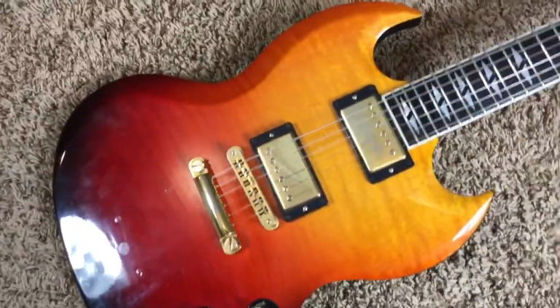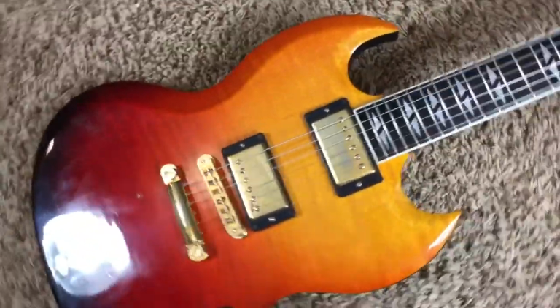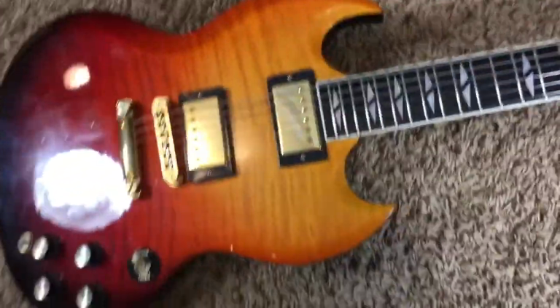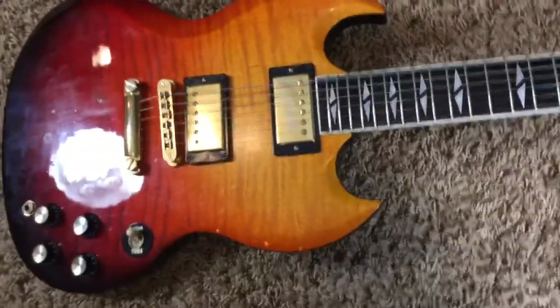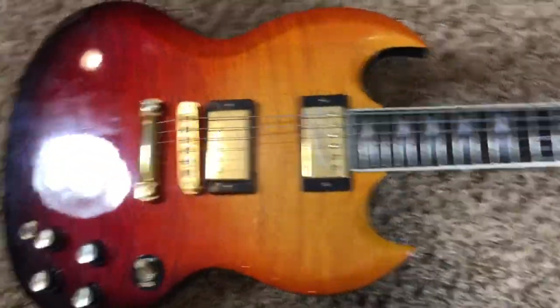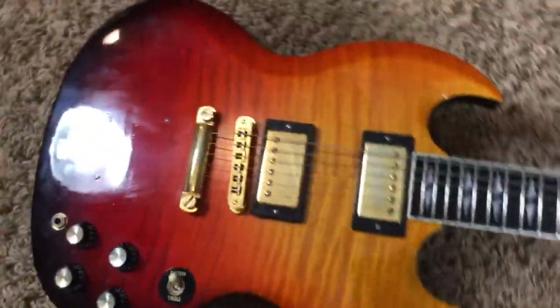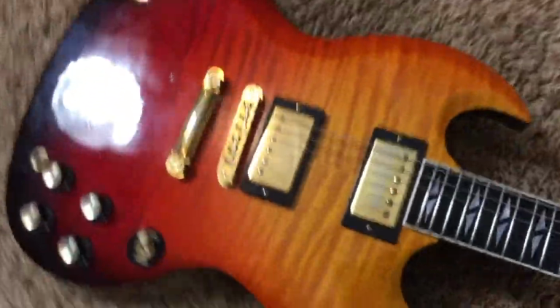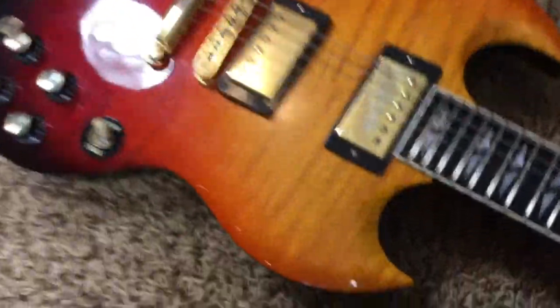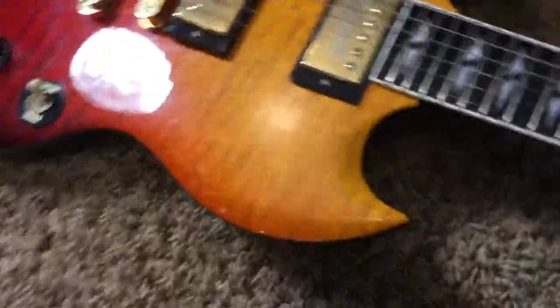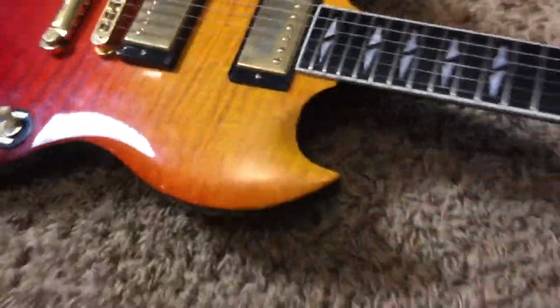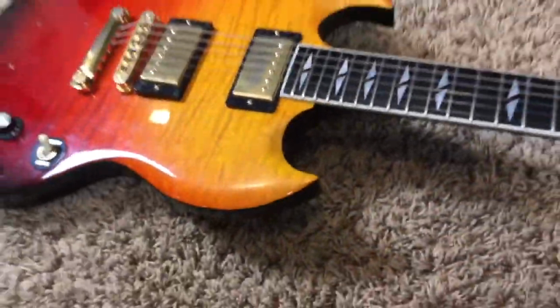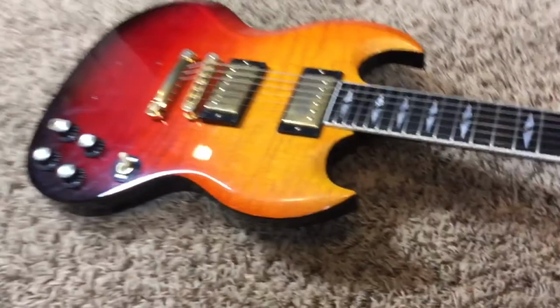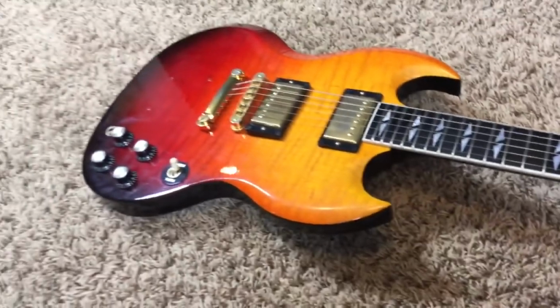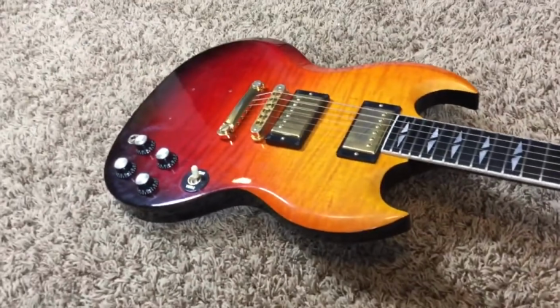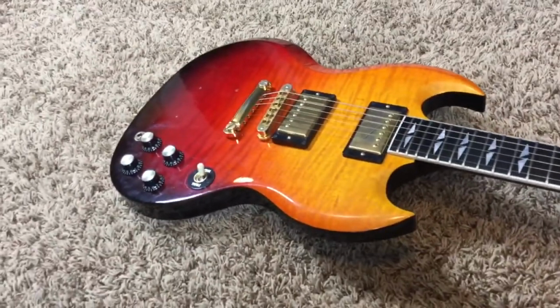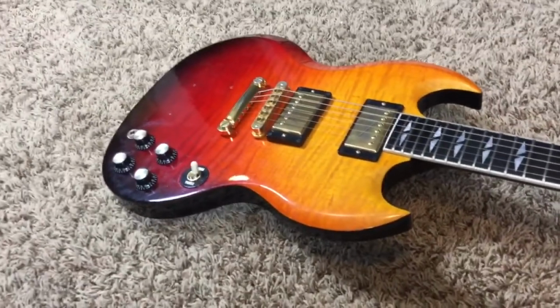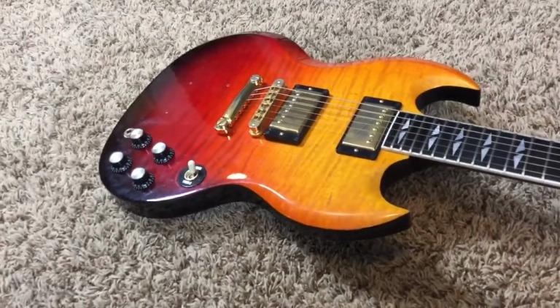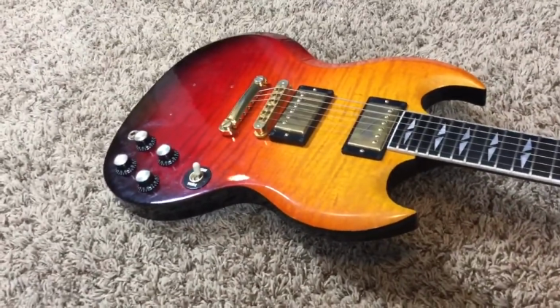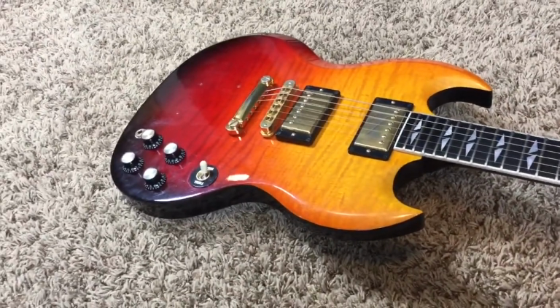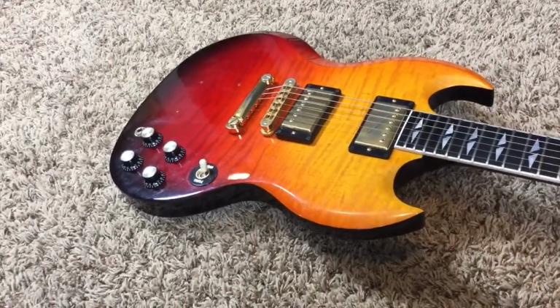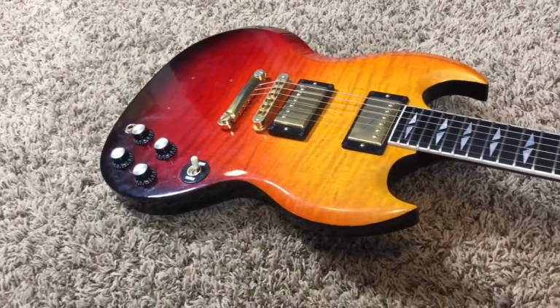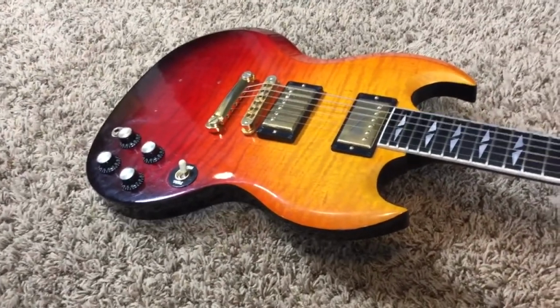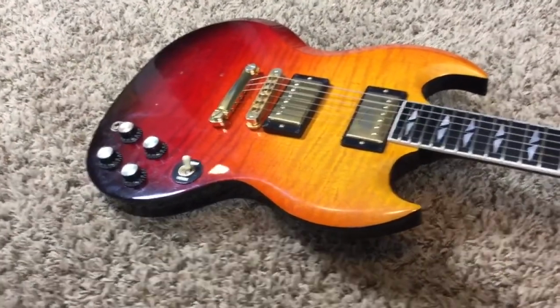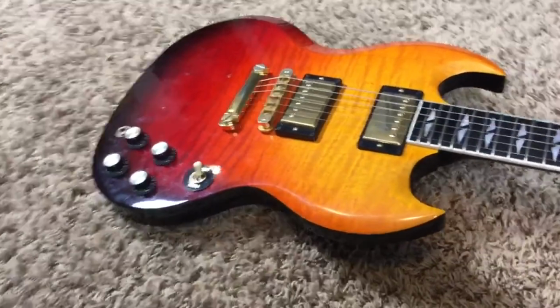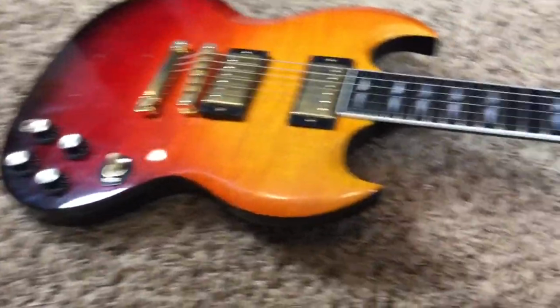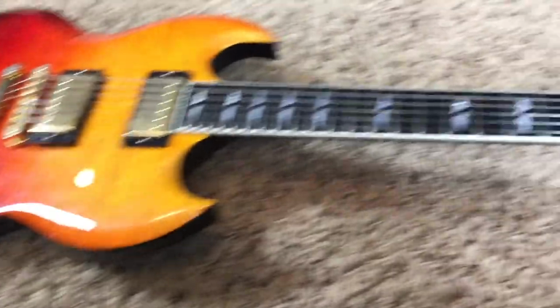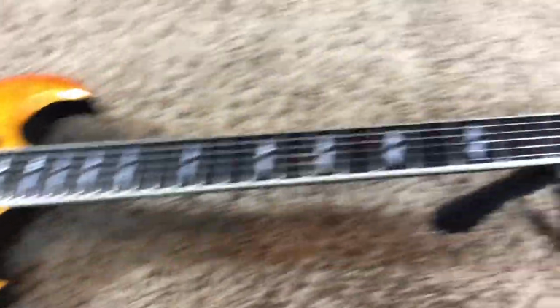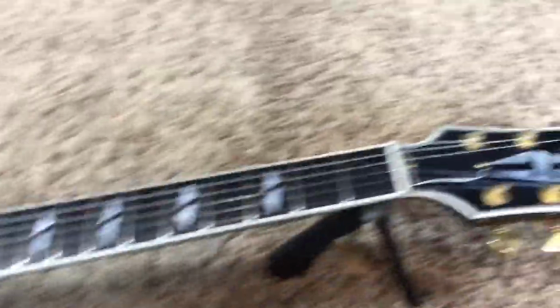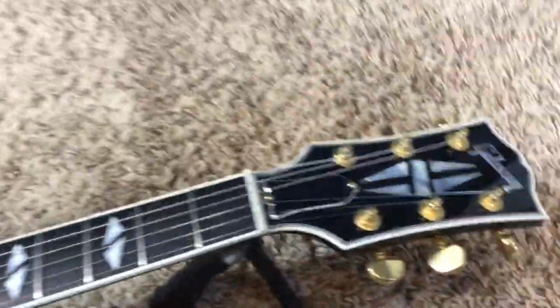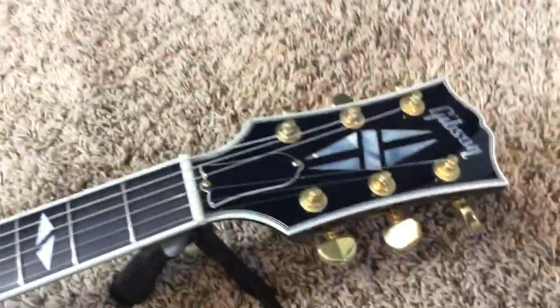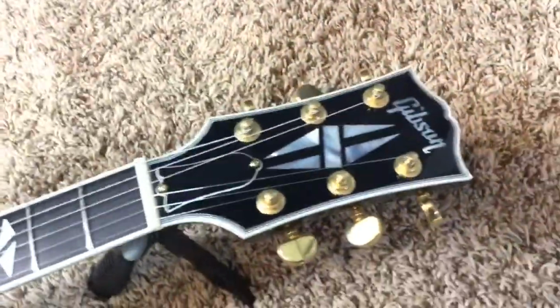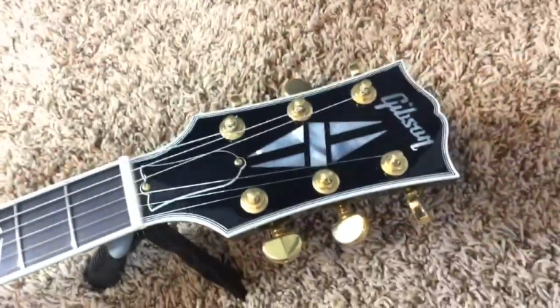This guitar is in good overall condition. It does have a few minor things to note, but overall it's in good shape and has its original case. So let's take a look.